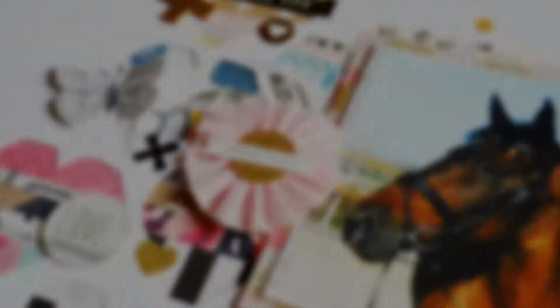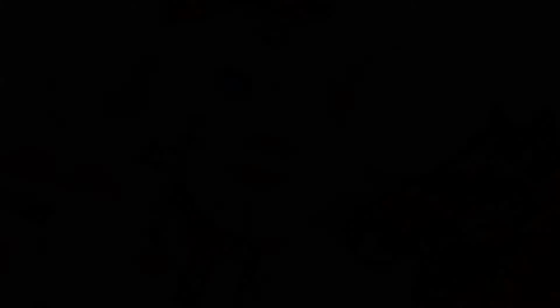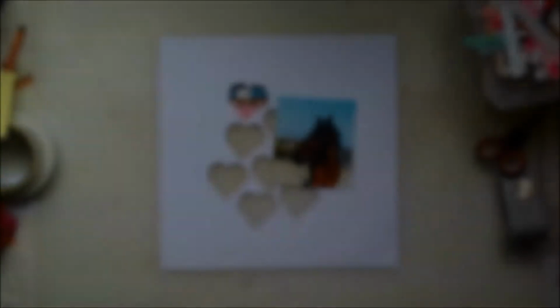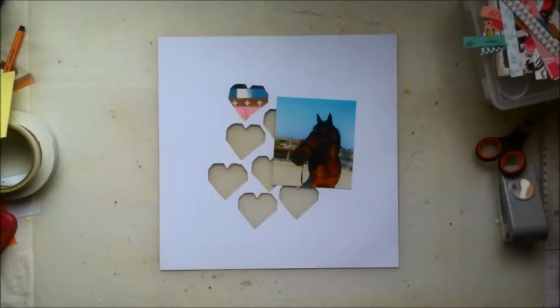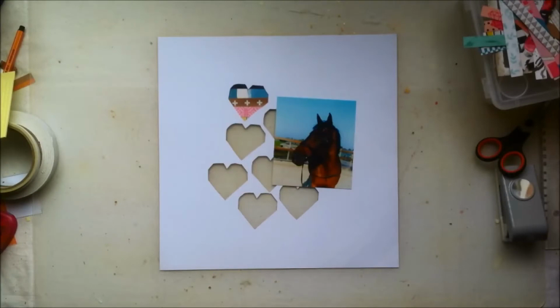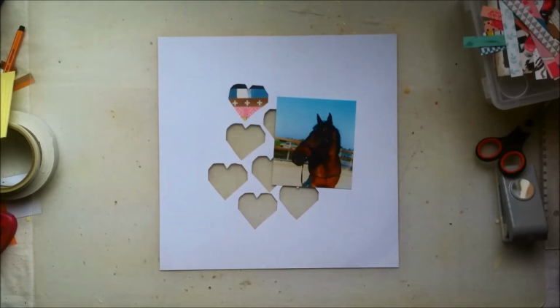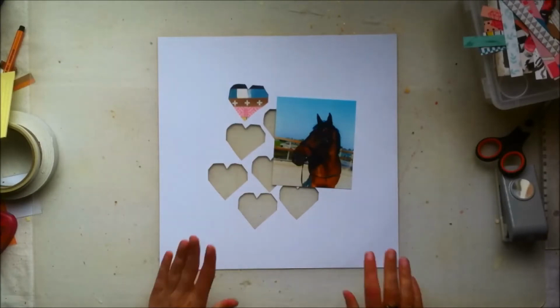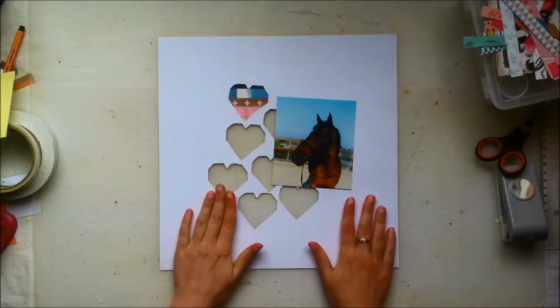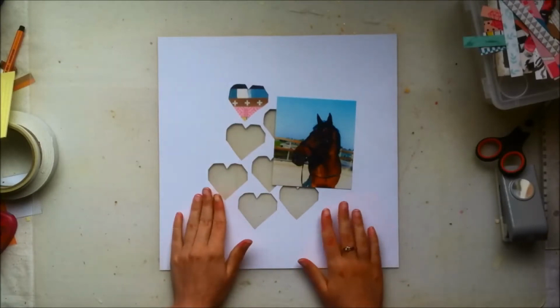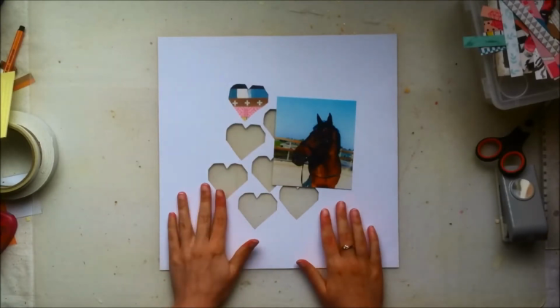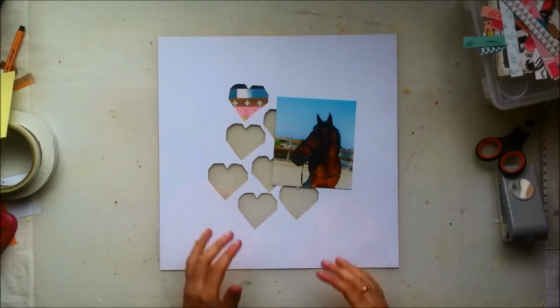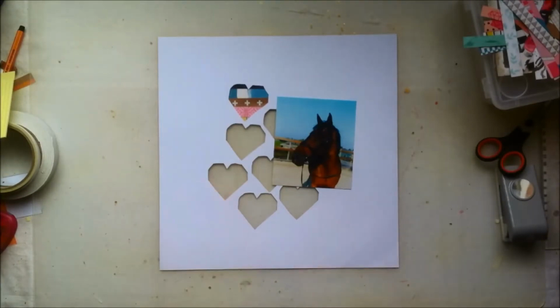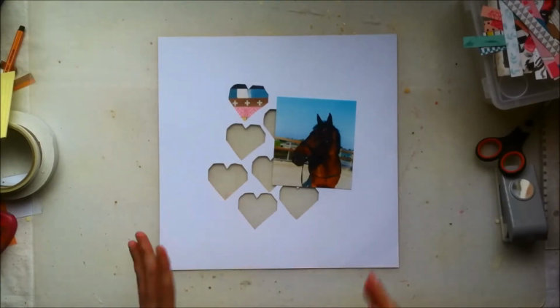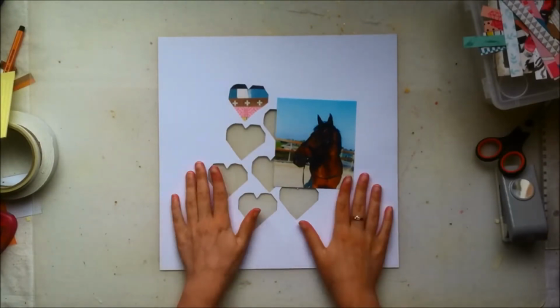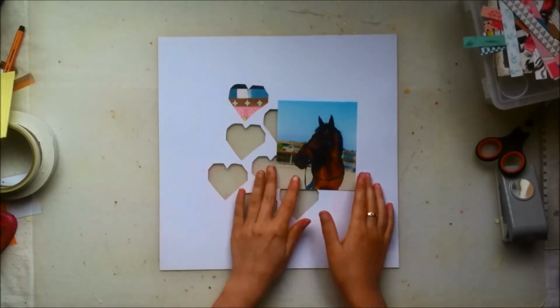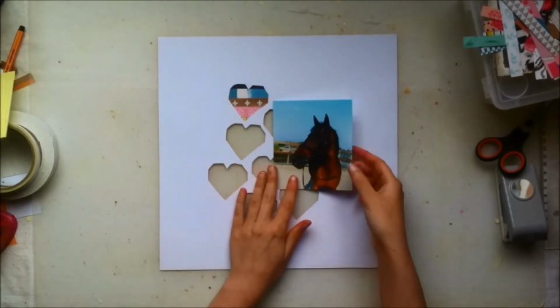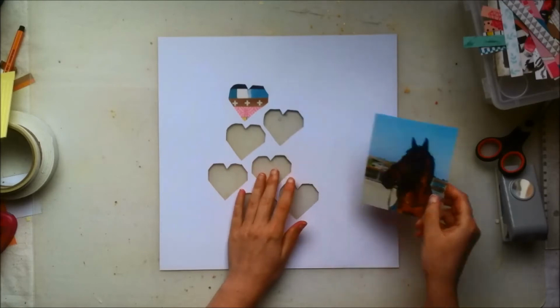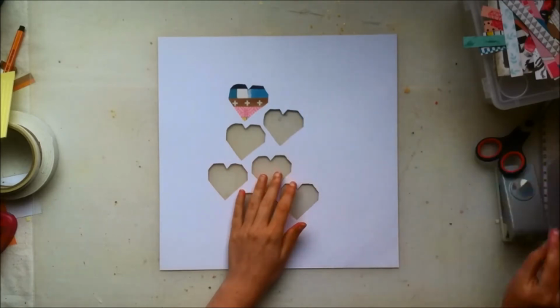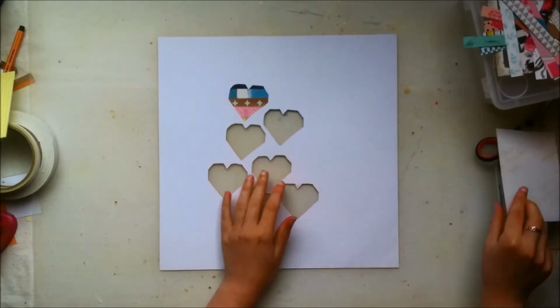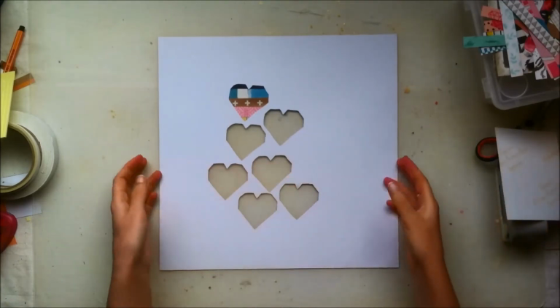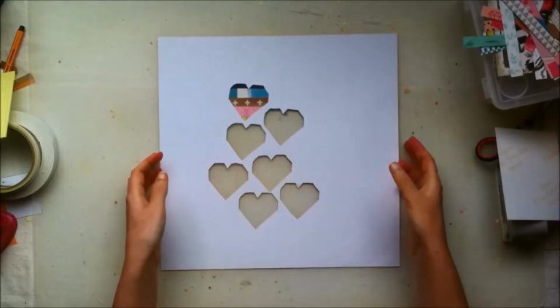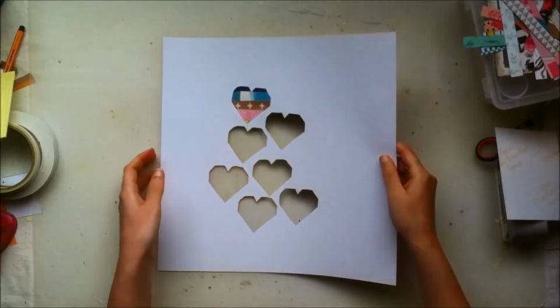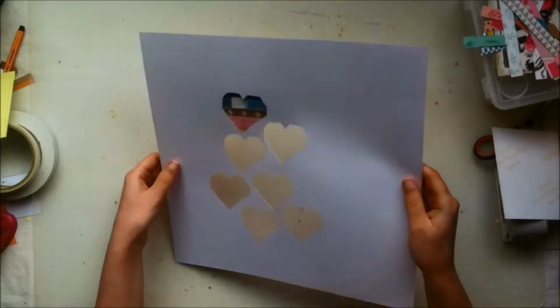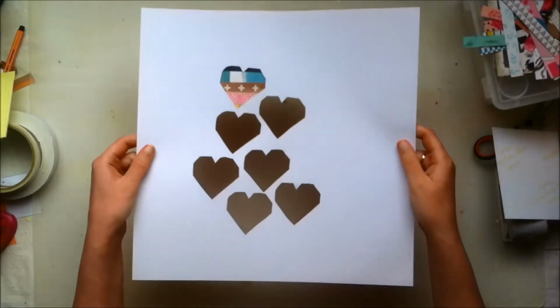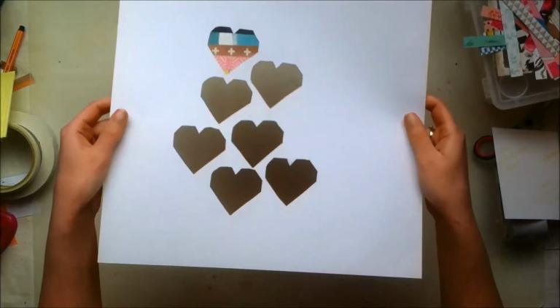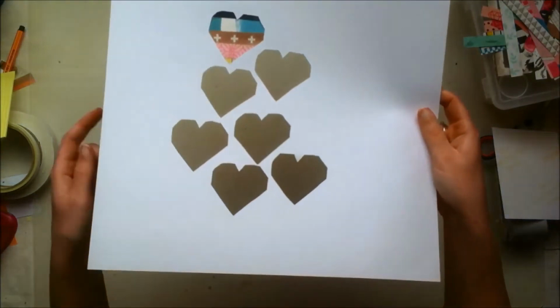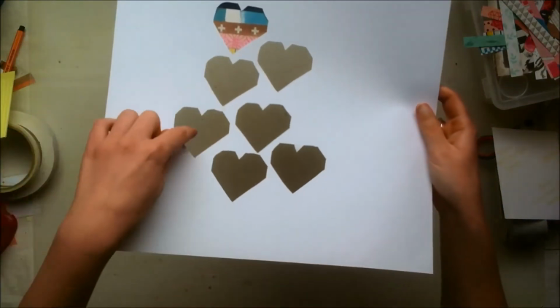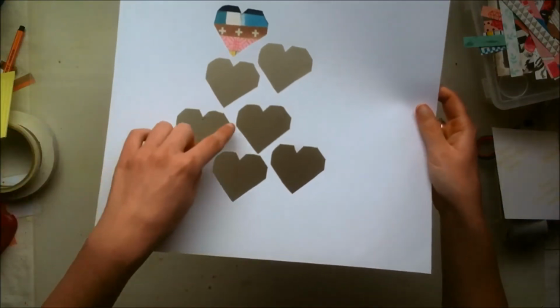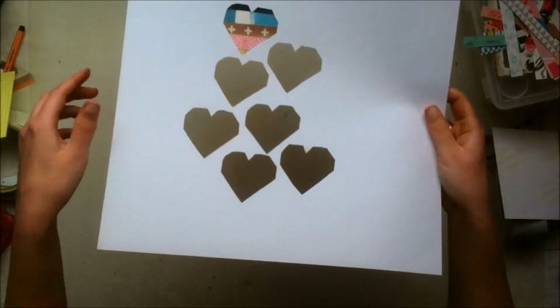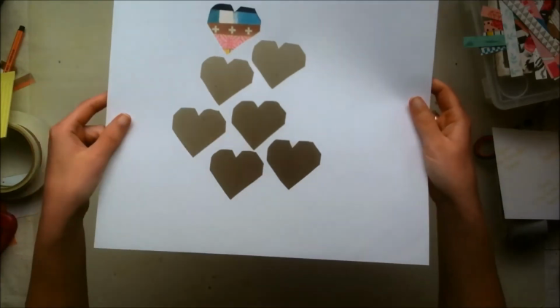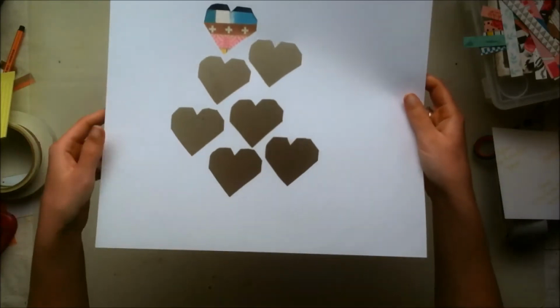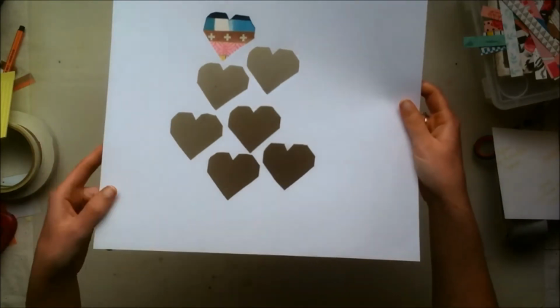Hello everyone, it's Claudia here and today I am here with the first layout in this week's Shine Marathon, which is a marathon where I will be uploading a video every single day, or at least from Monday to Friday.